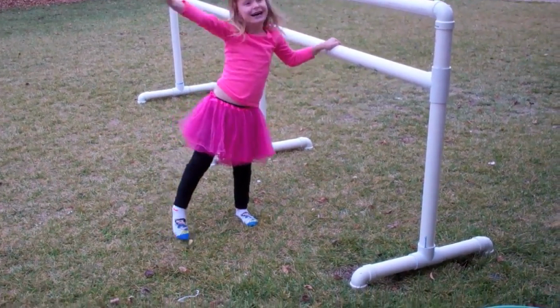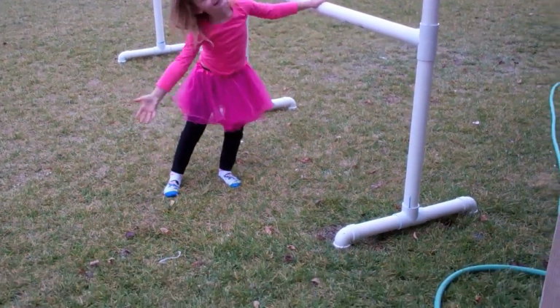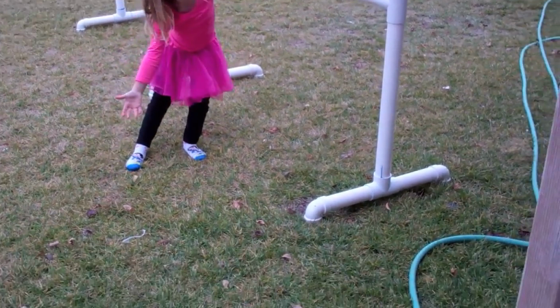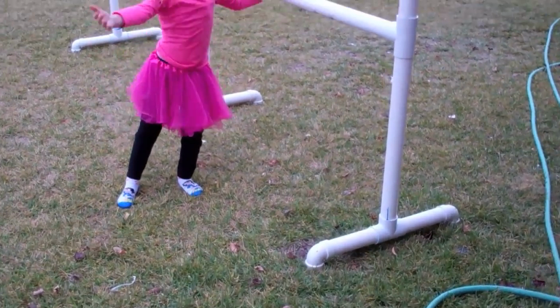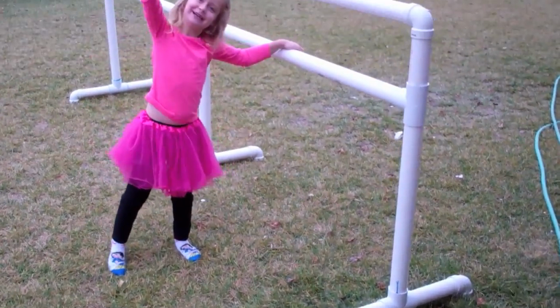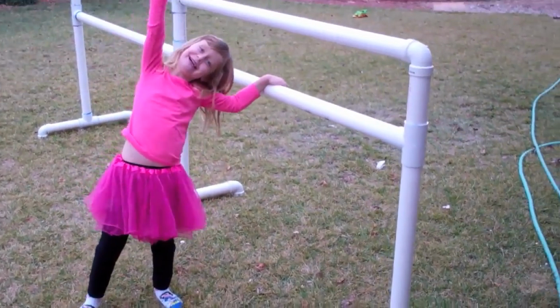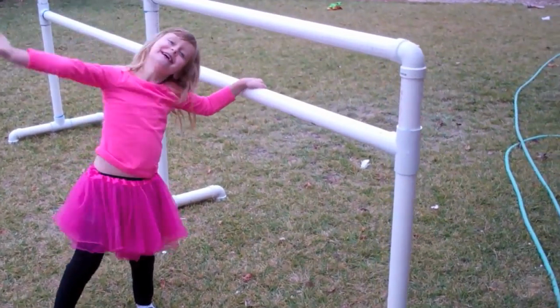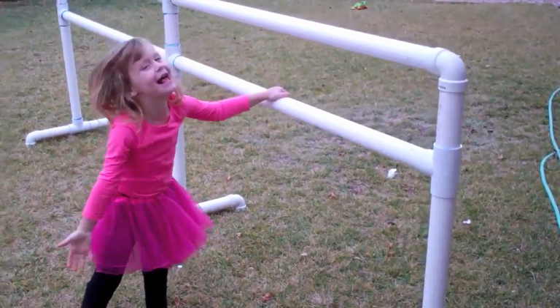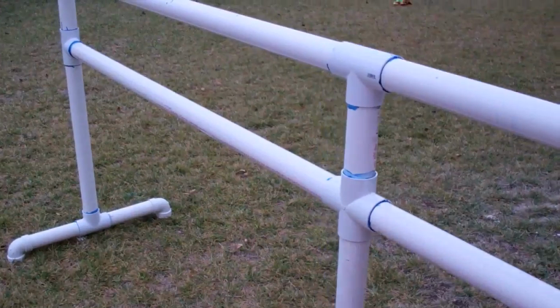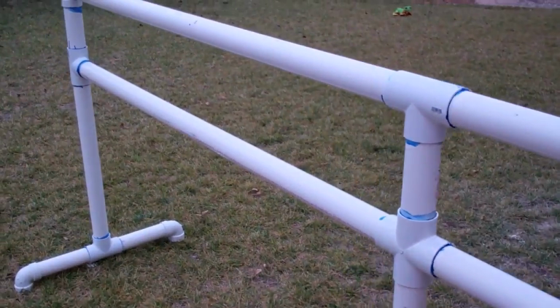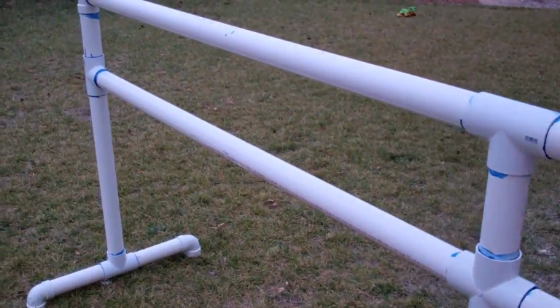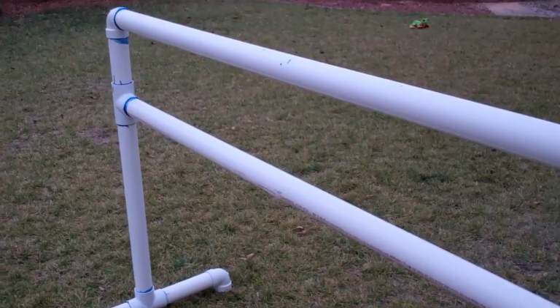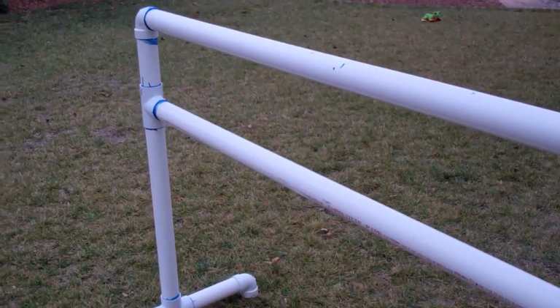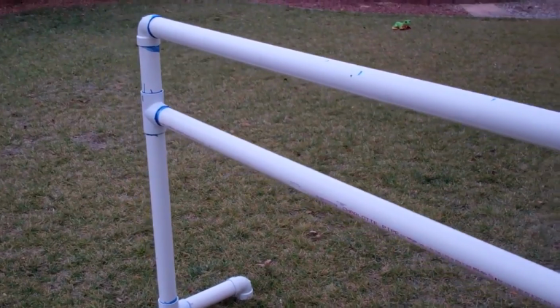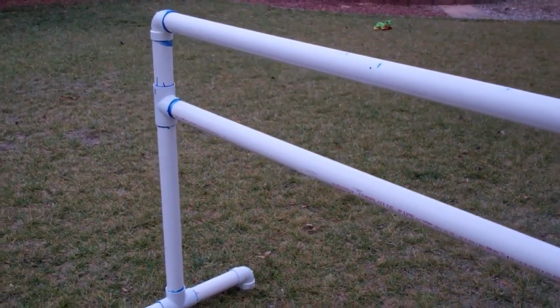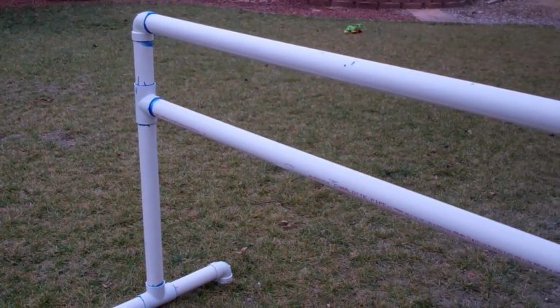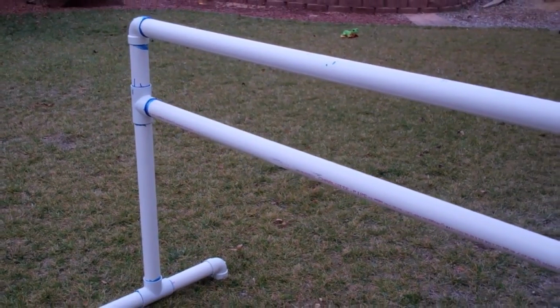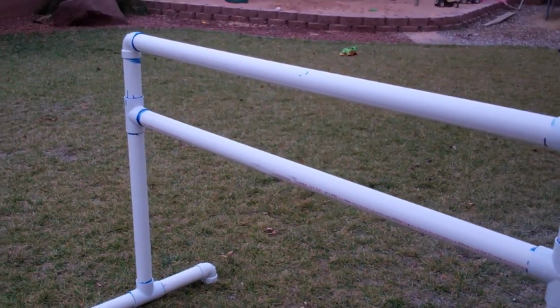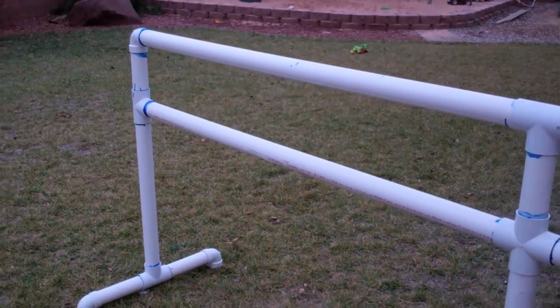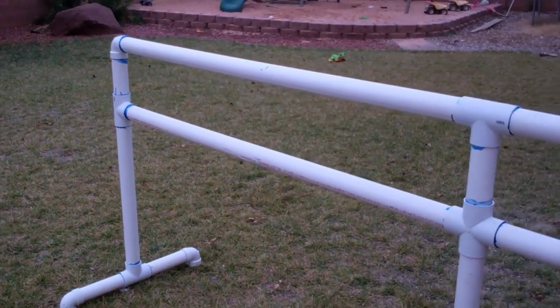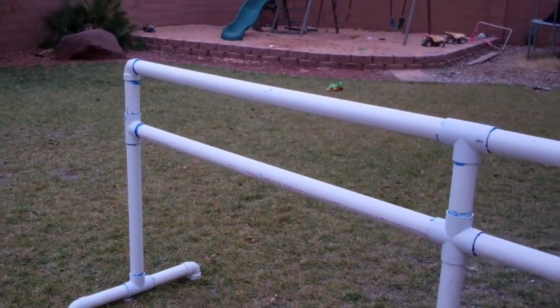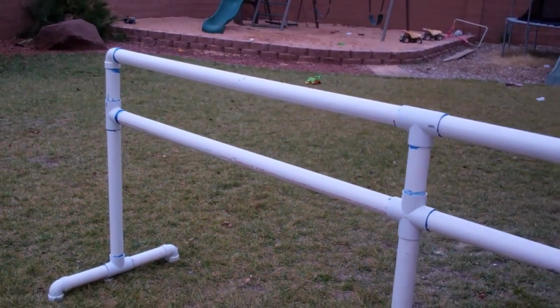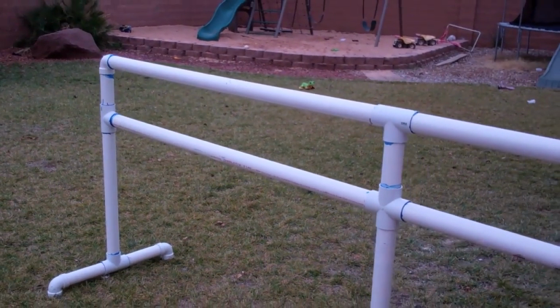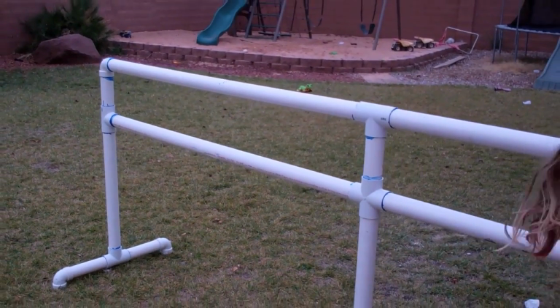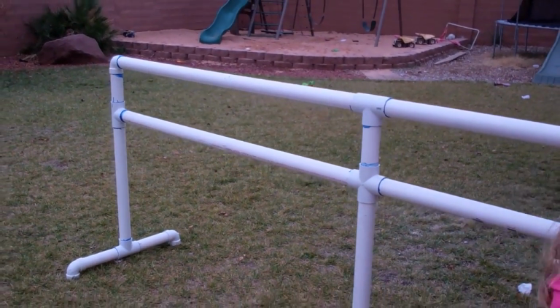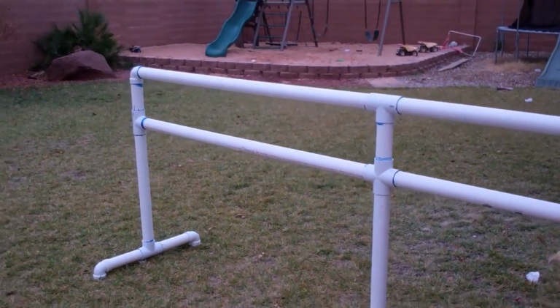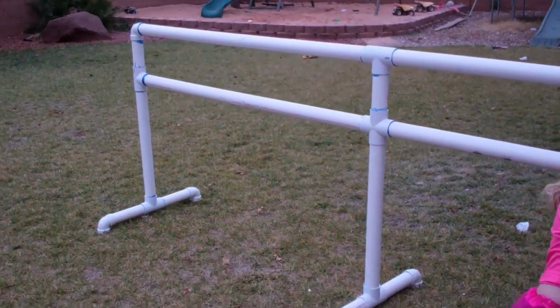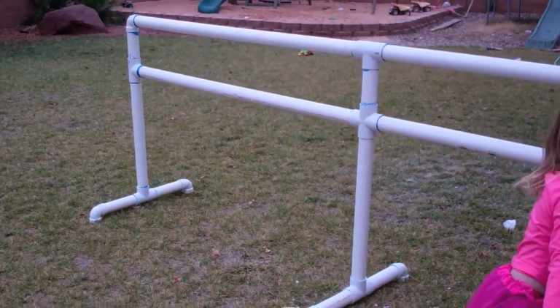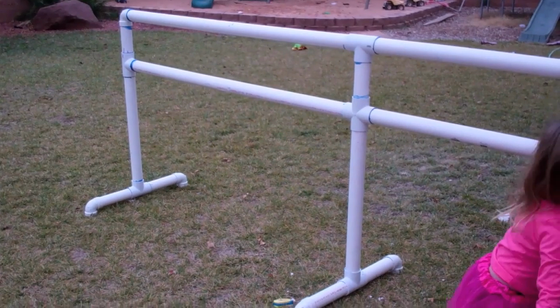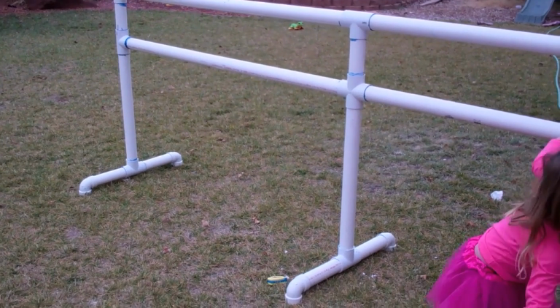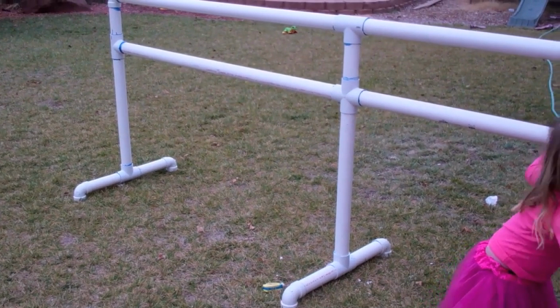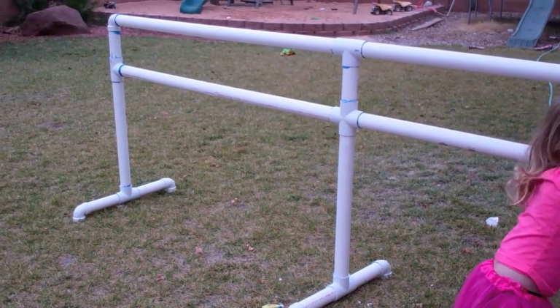Looks like it's all done — the work of art all completed. 40 minutes and it's glued together, feeling rock solid.